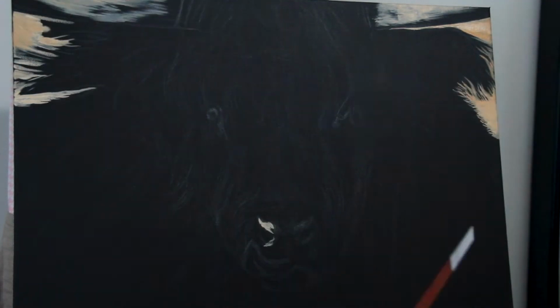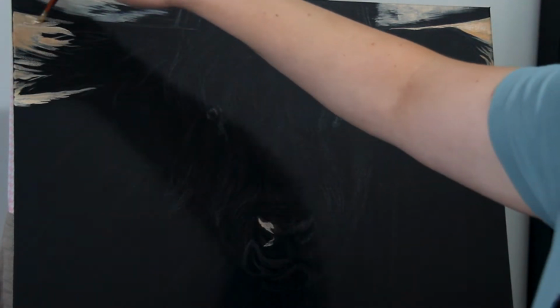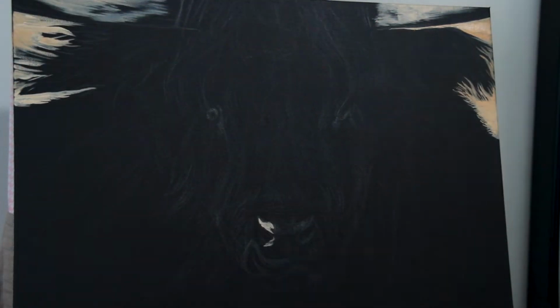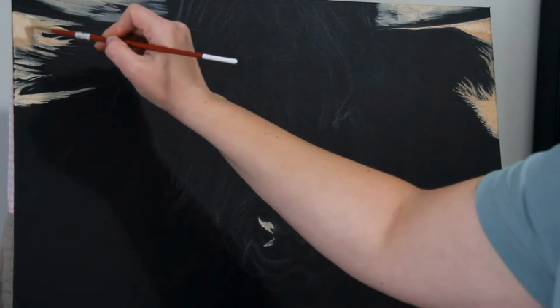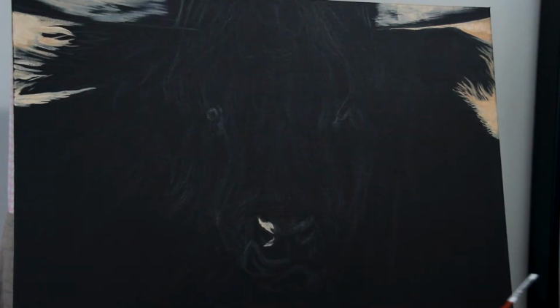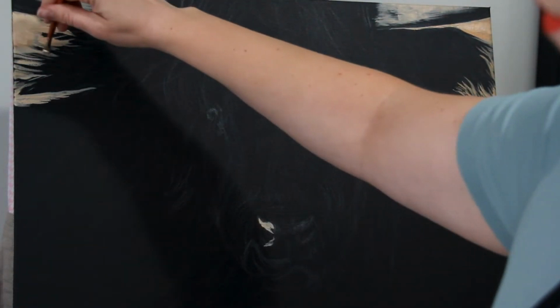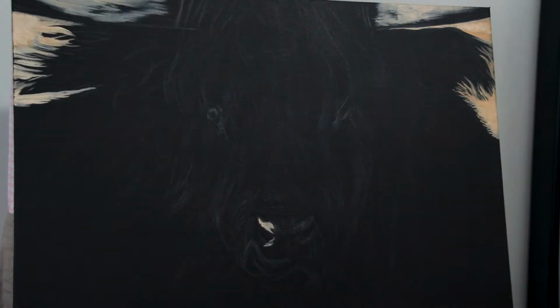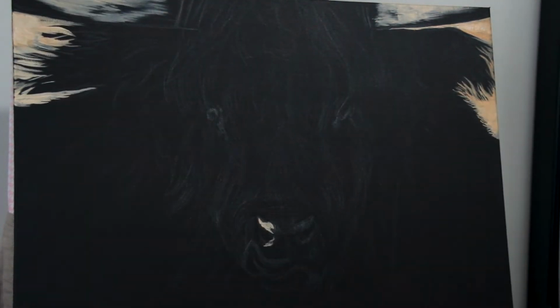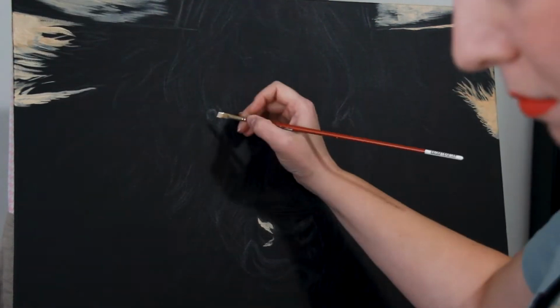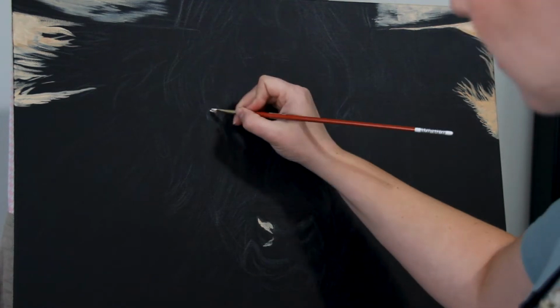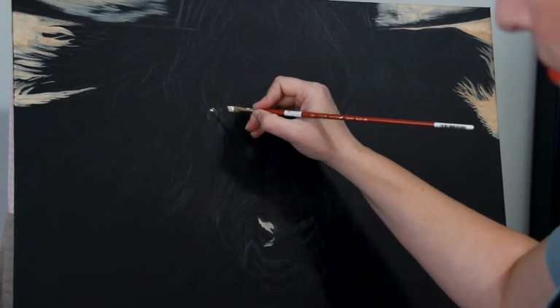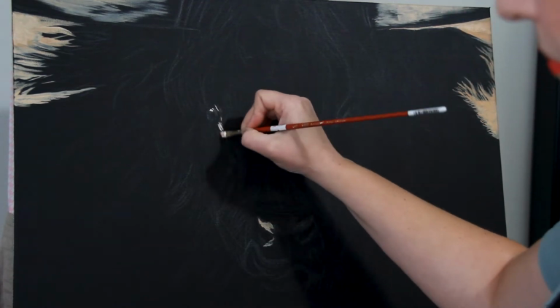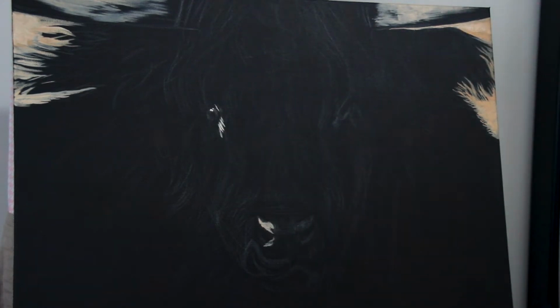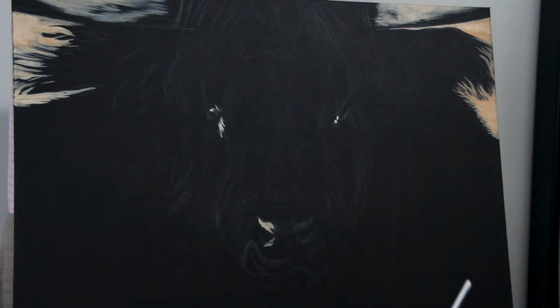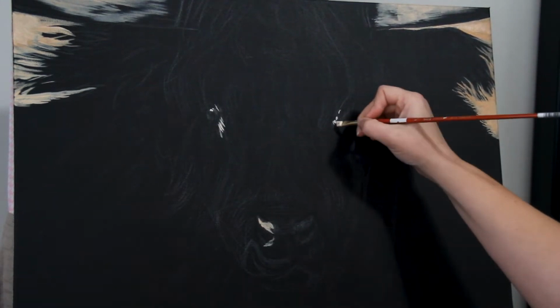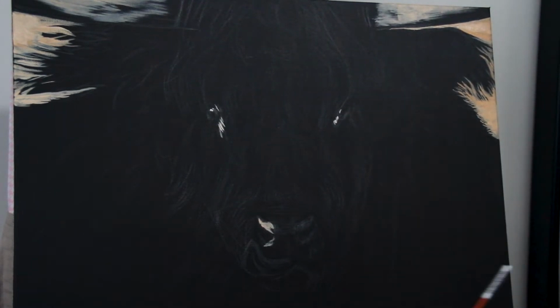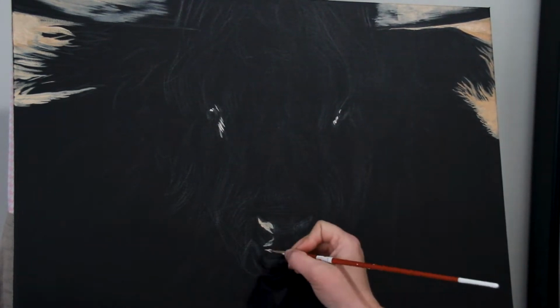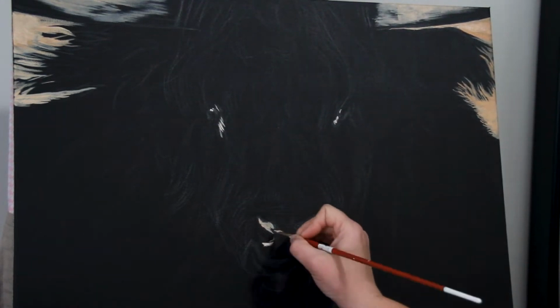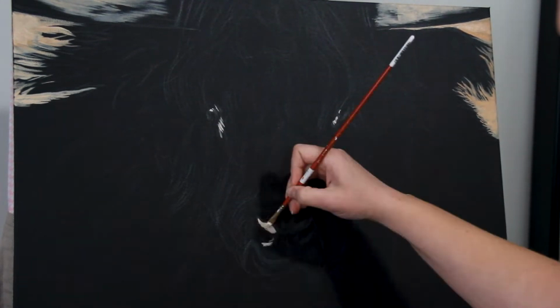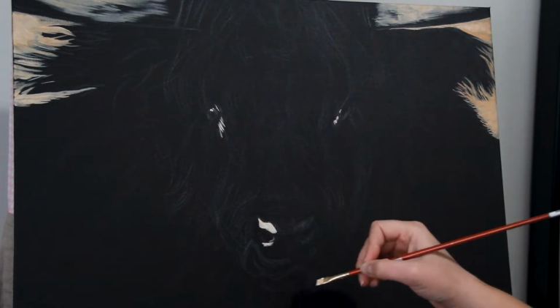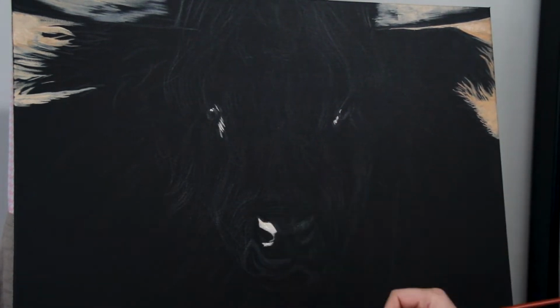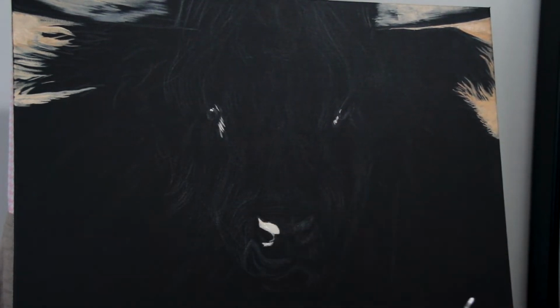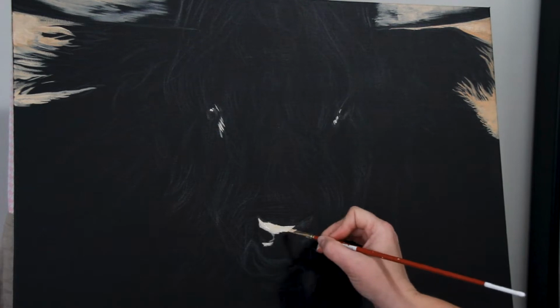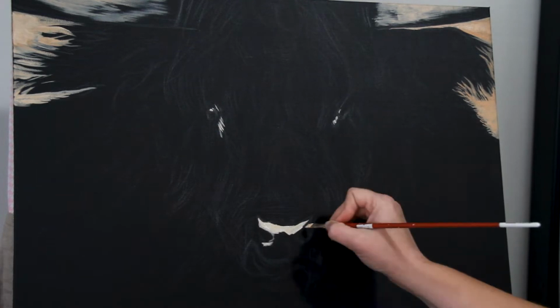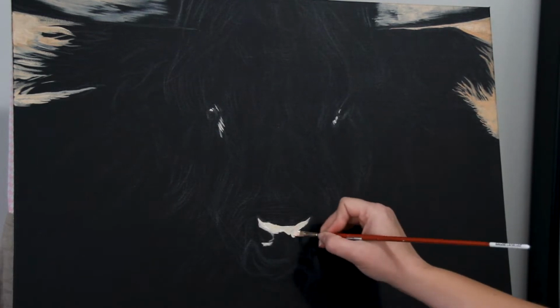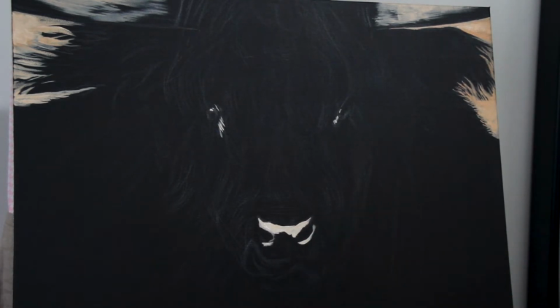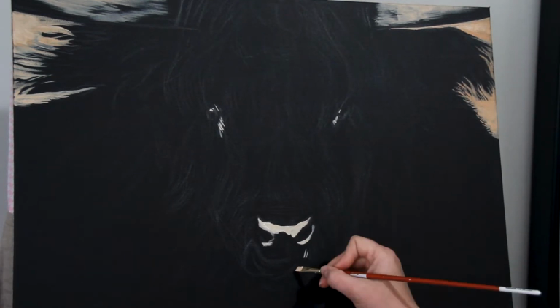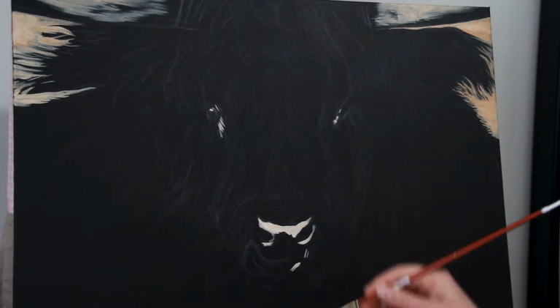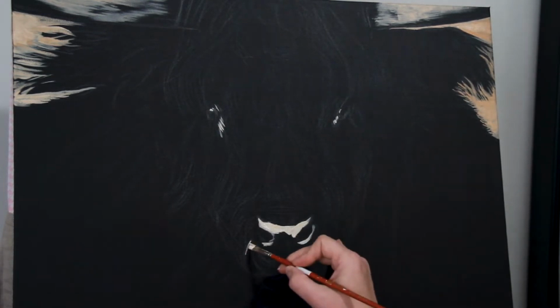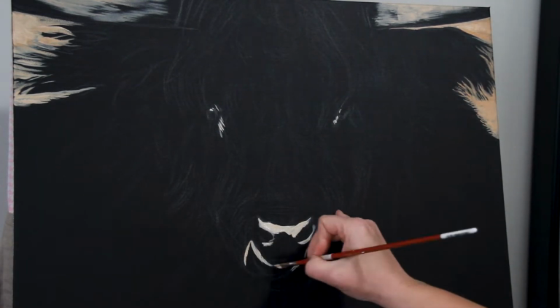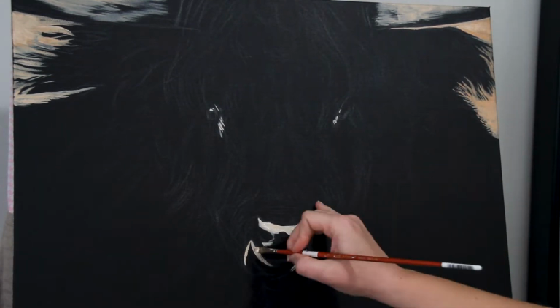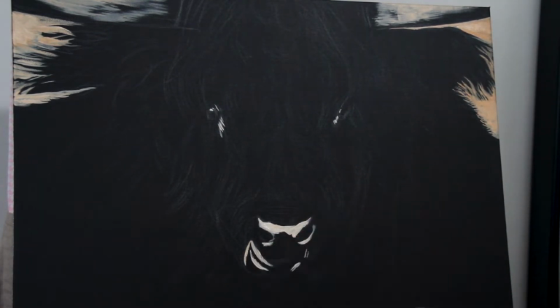So that's the beauty of being an artist — in some ways you can kind of create your own rules, and that's what makes your style different and unique and special. So thank you for being here, and I hope you enjoy this time-lapse.